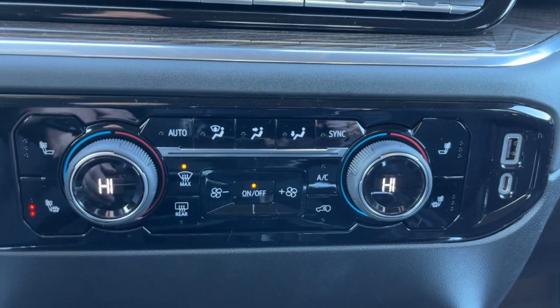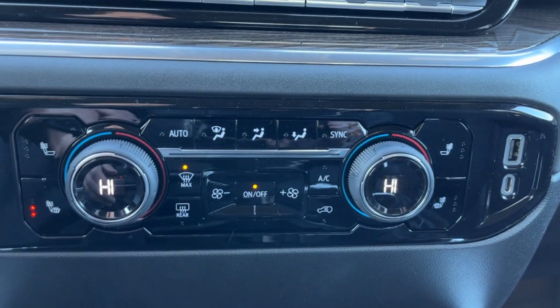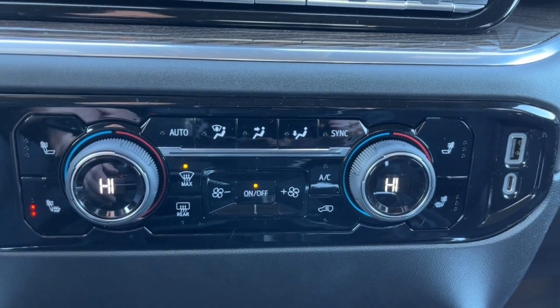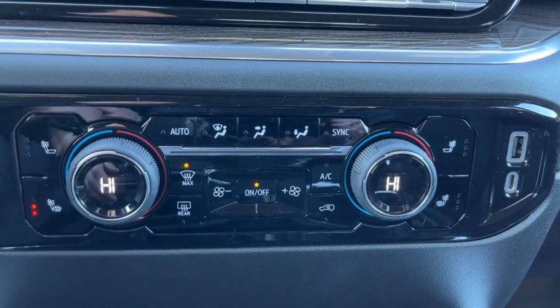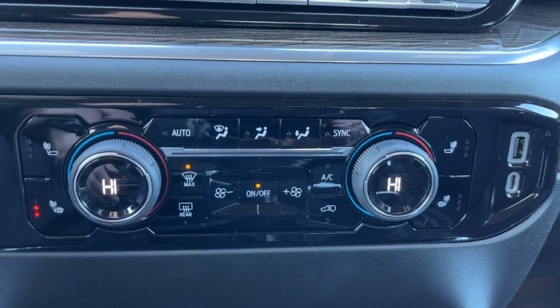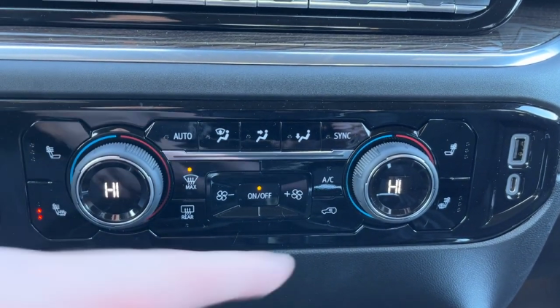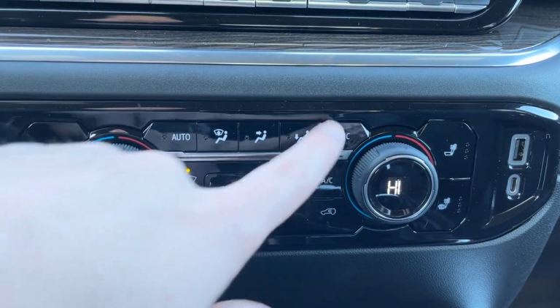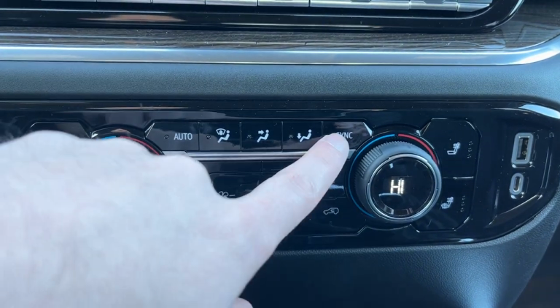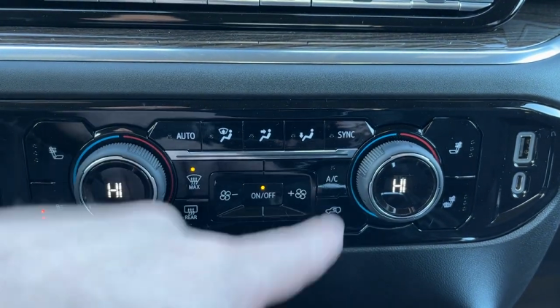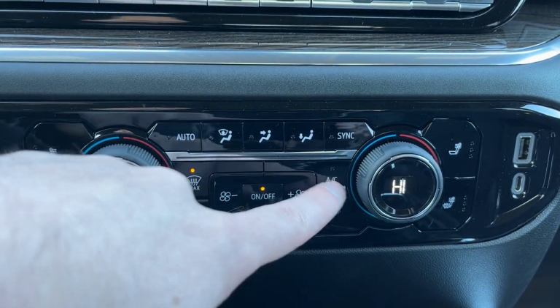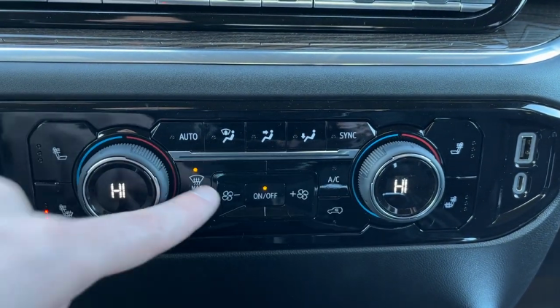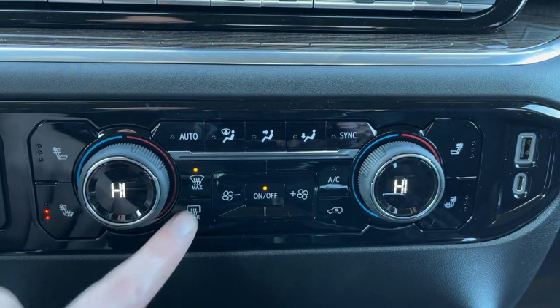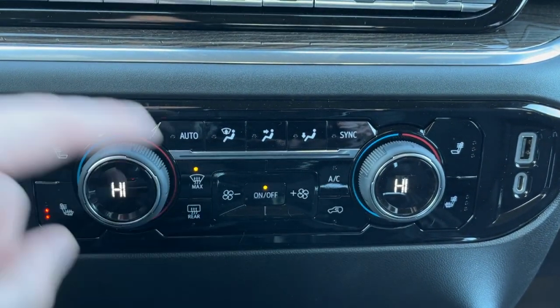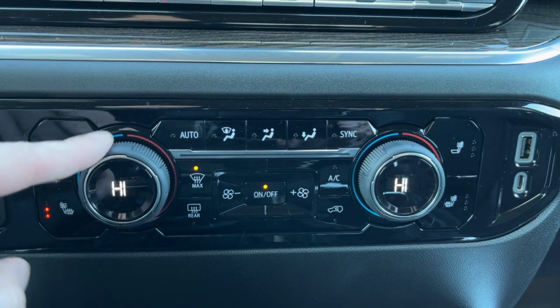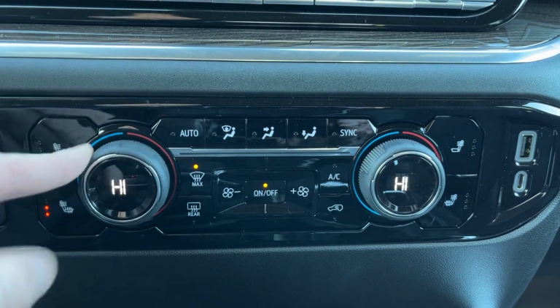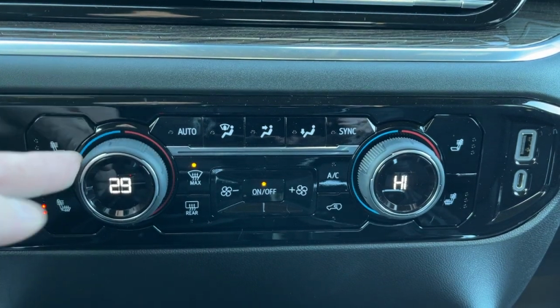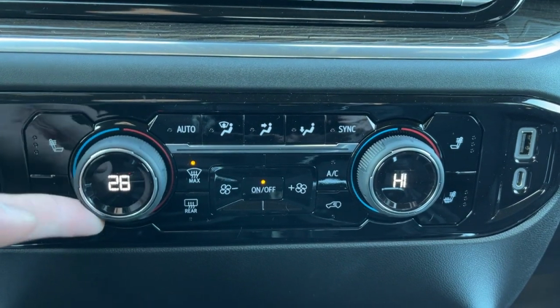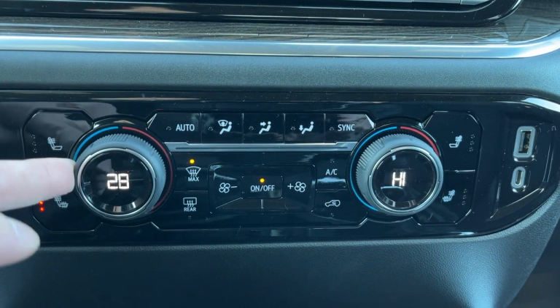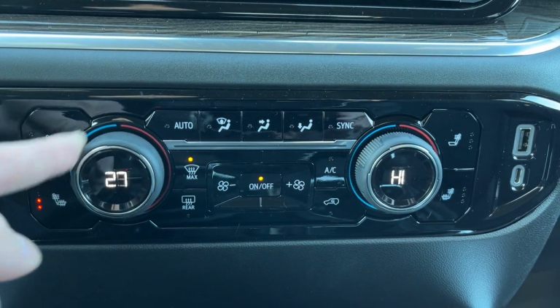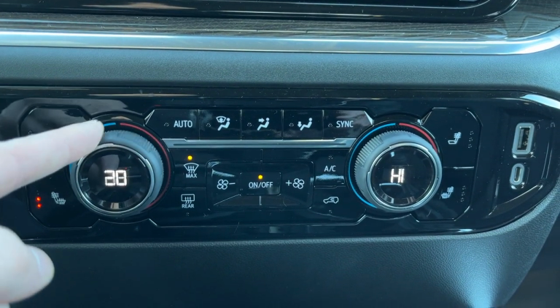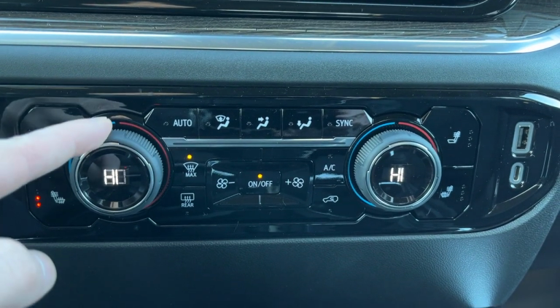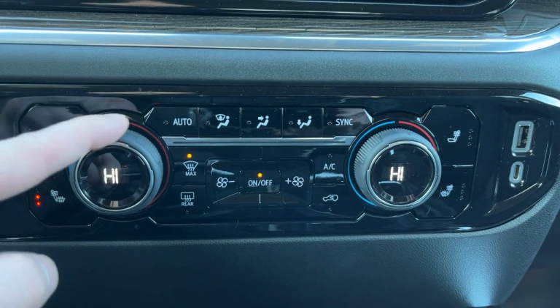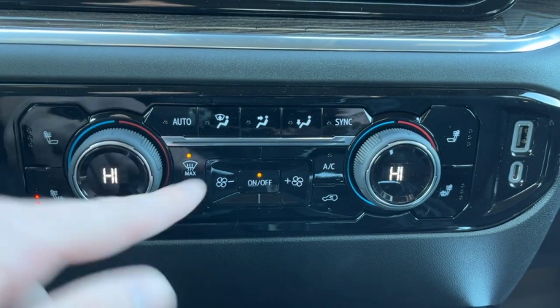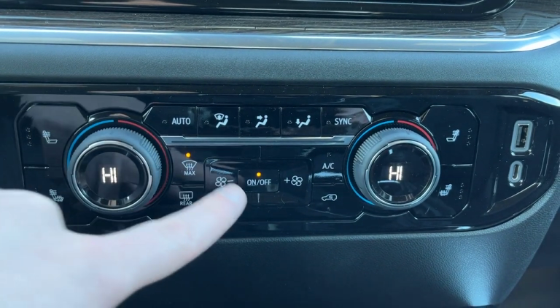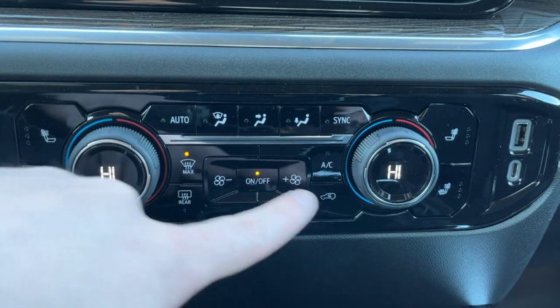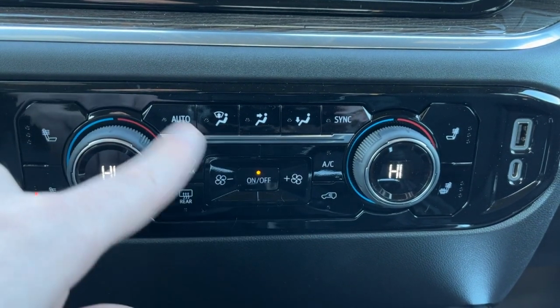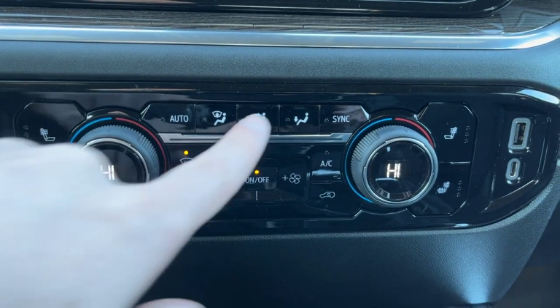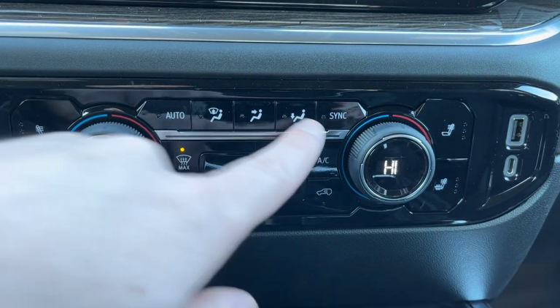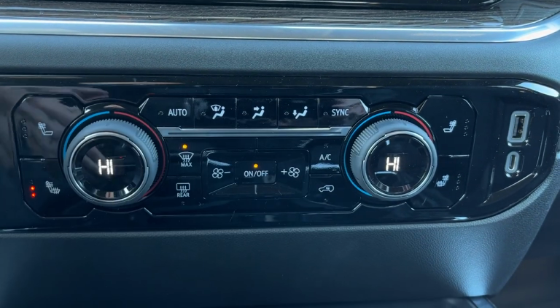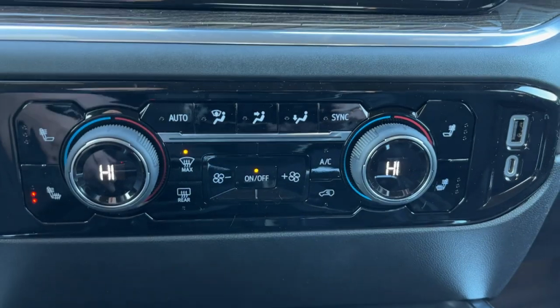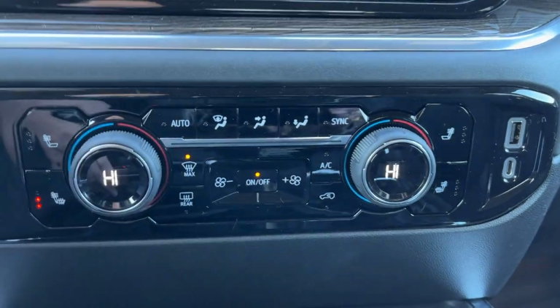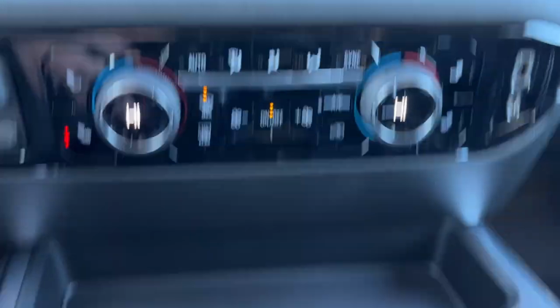Then we have our dual zone front climate. We have sync, AC, front and rear defrost. You can adjust the temperature on either one of our knobs, and fan controls and all of our zone settings in the middle.